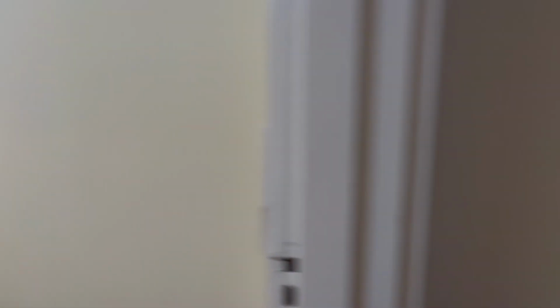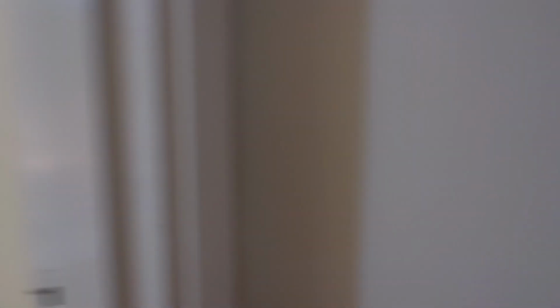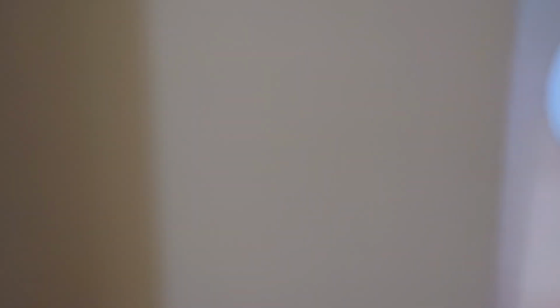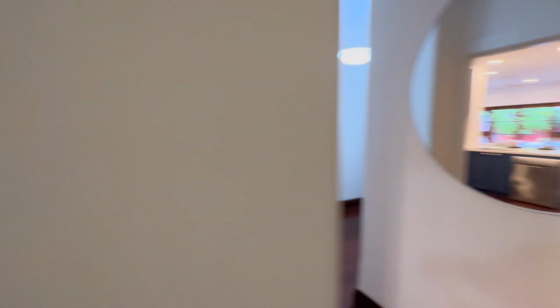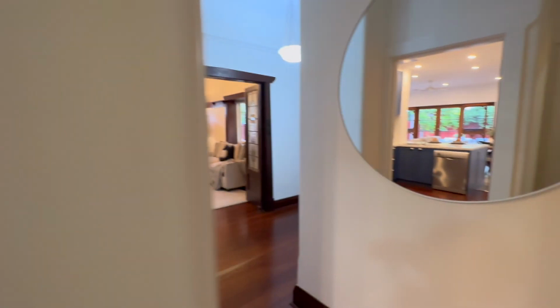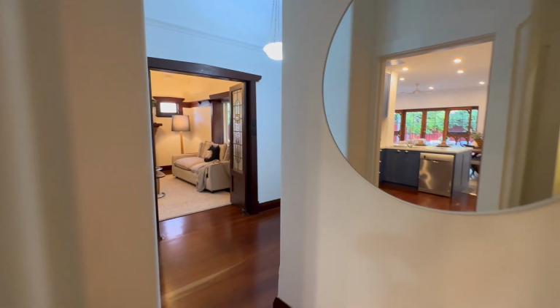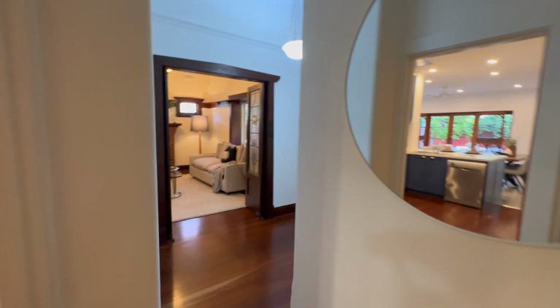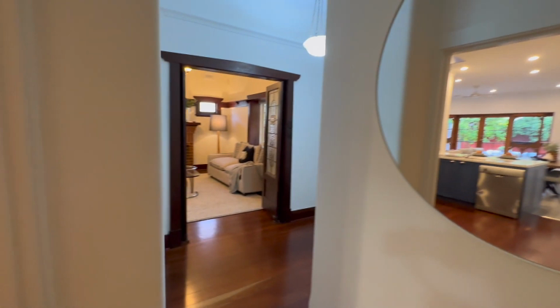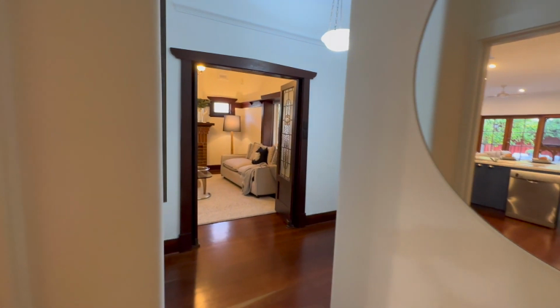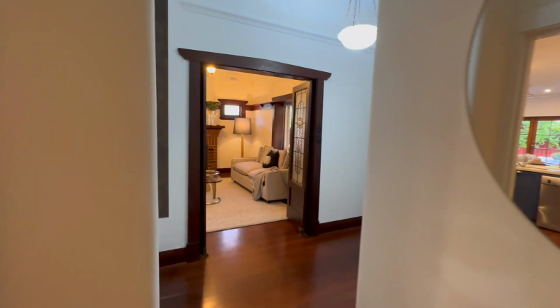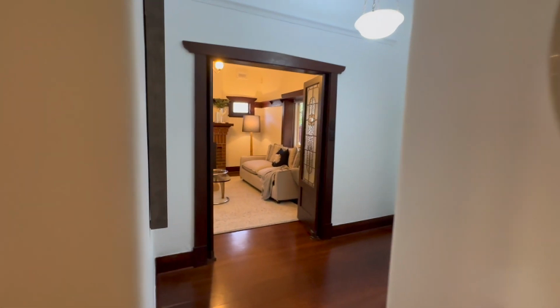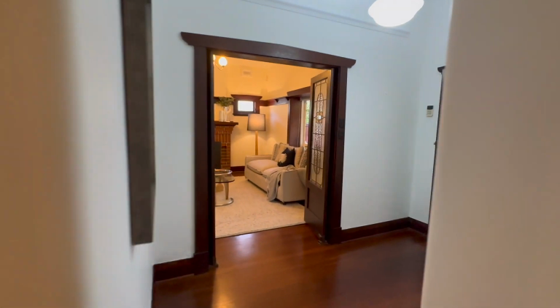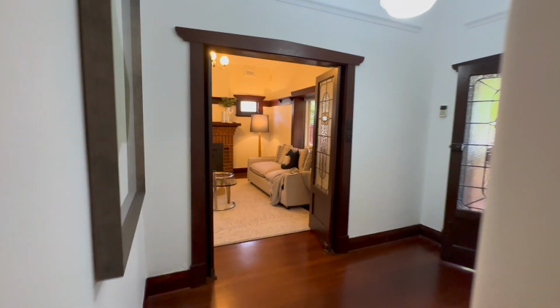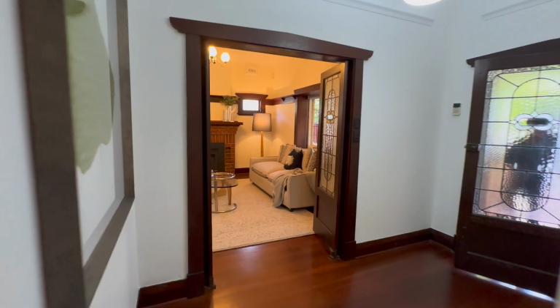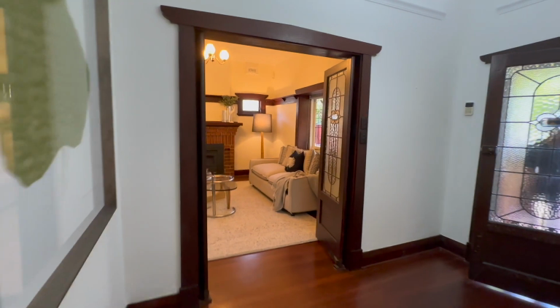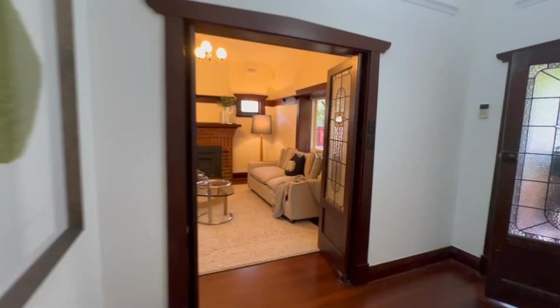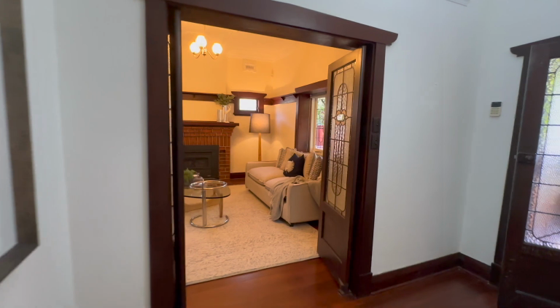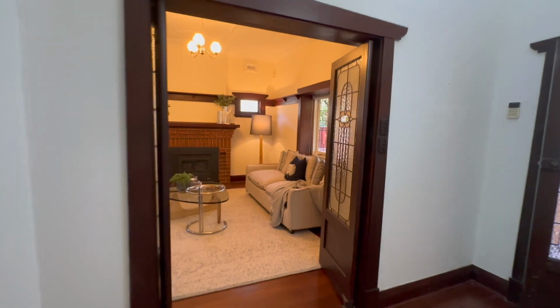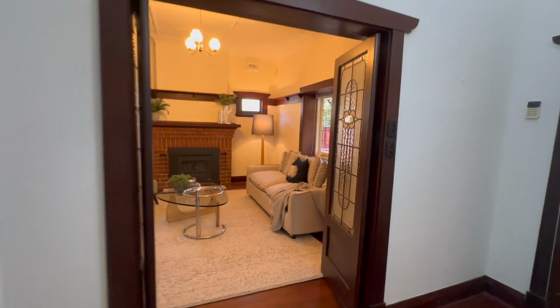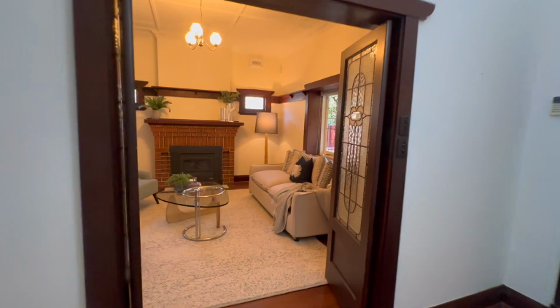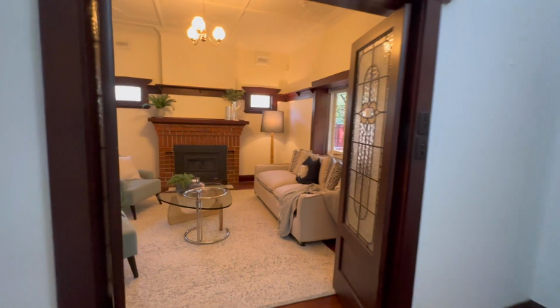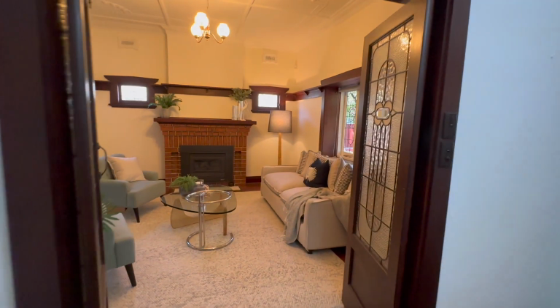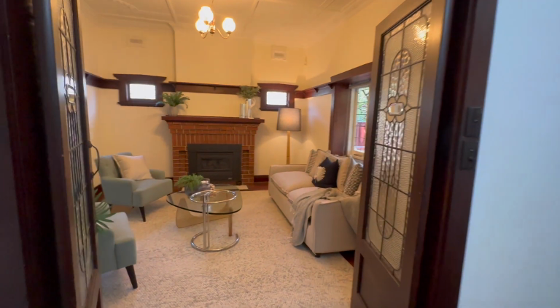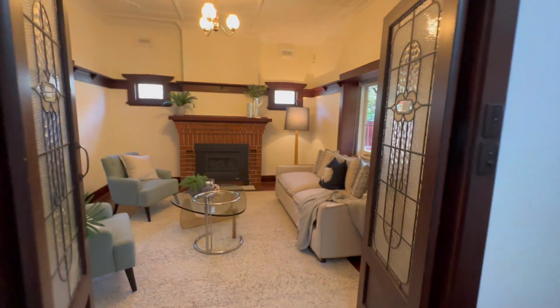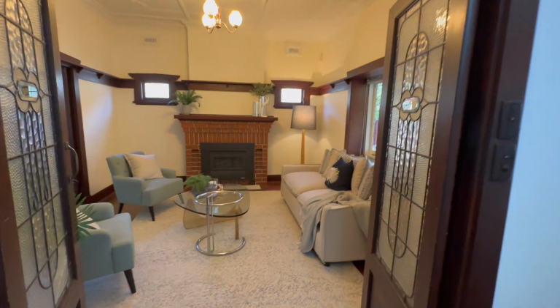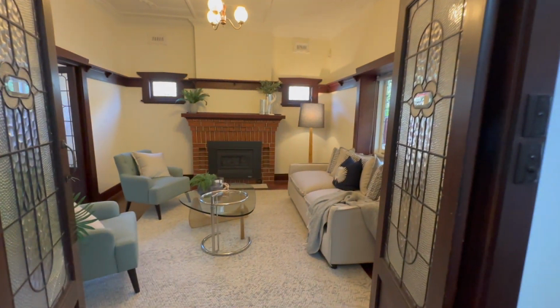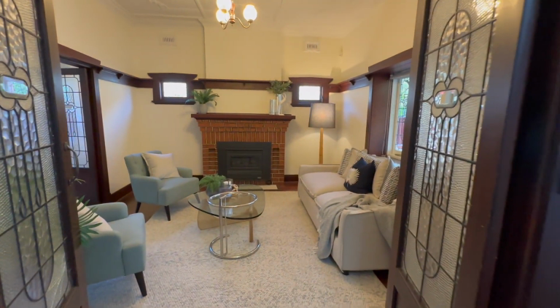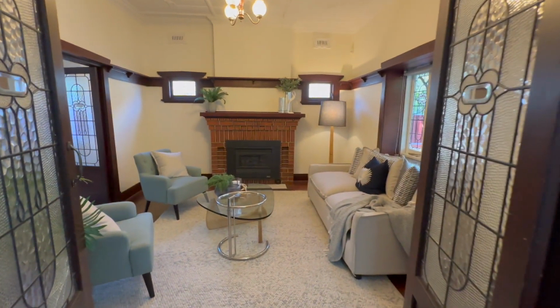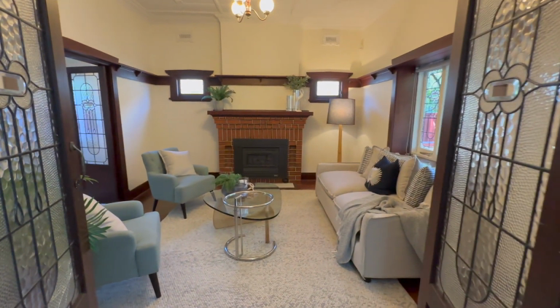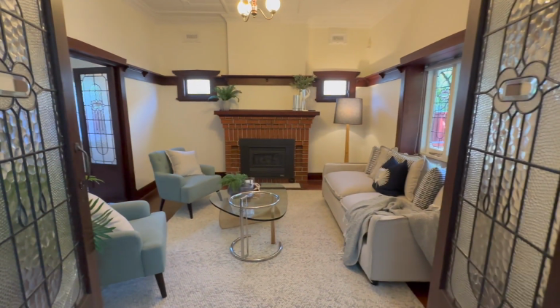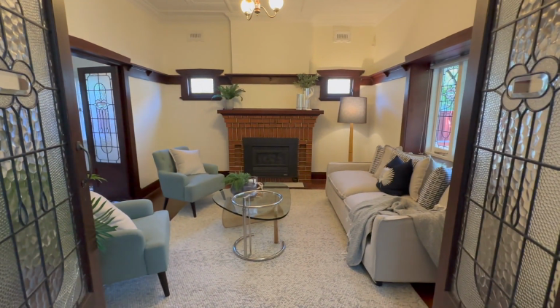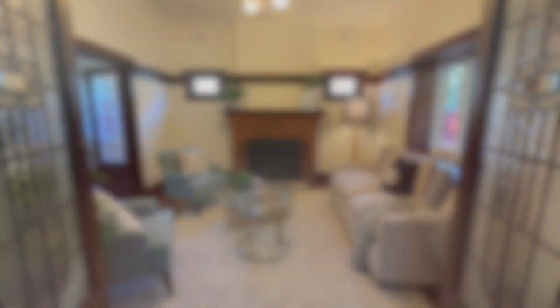Stunning home, amazing character features. You will be, I think, very, very happy living in this one.